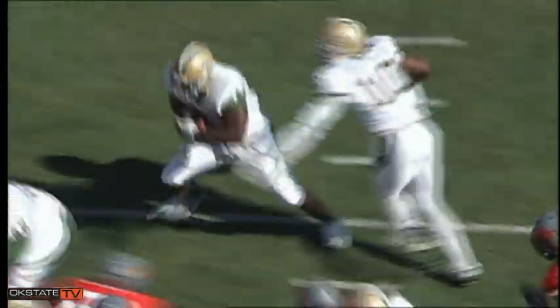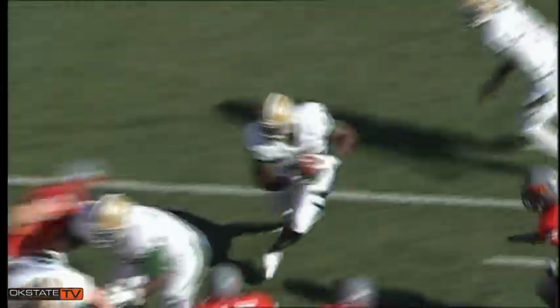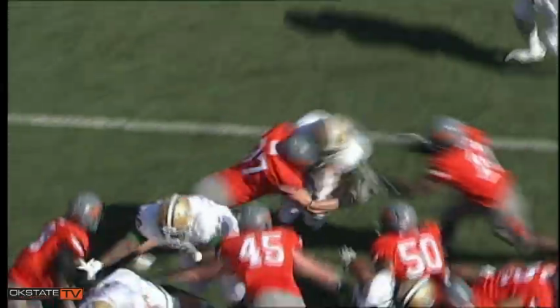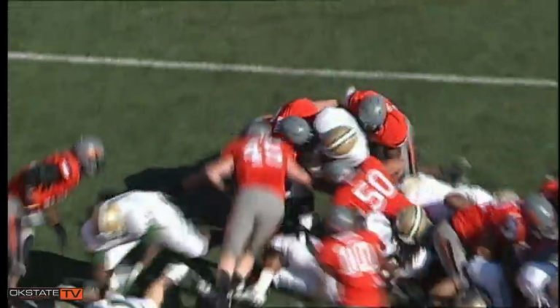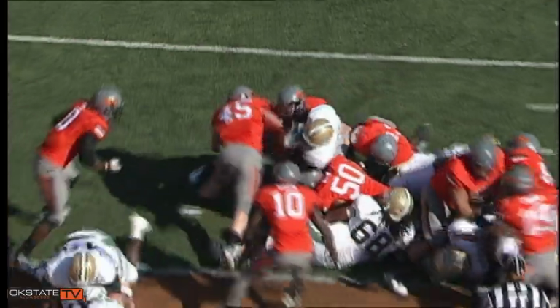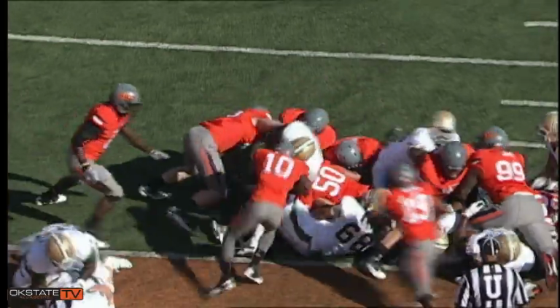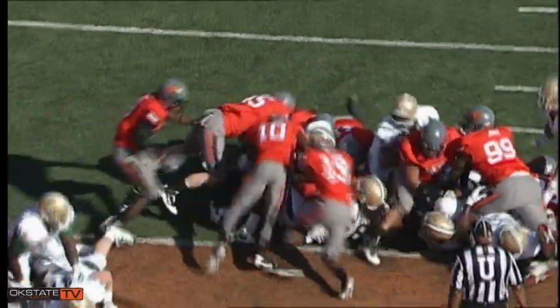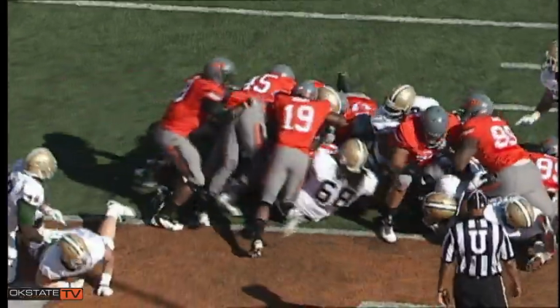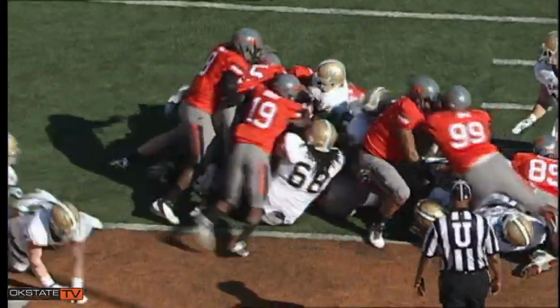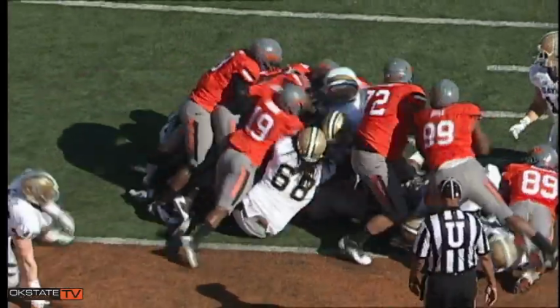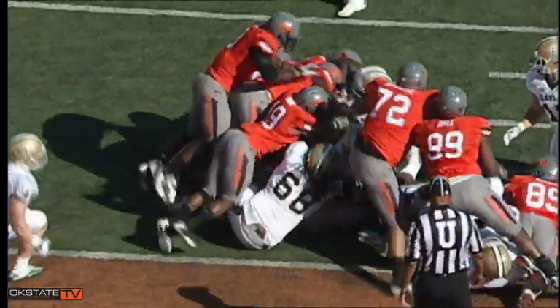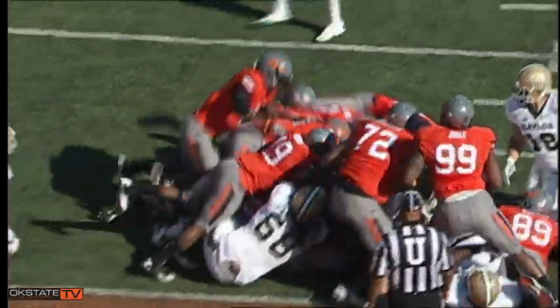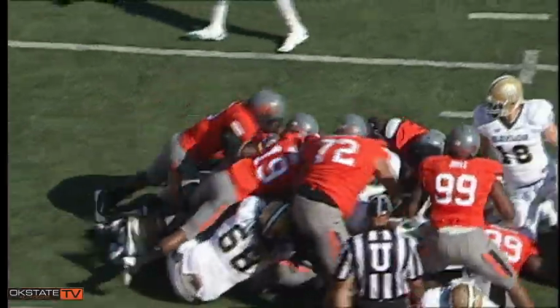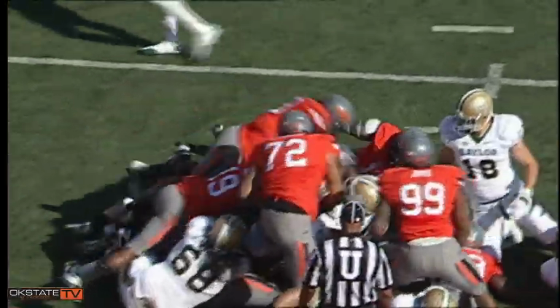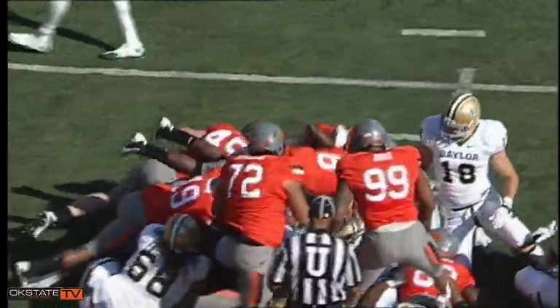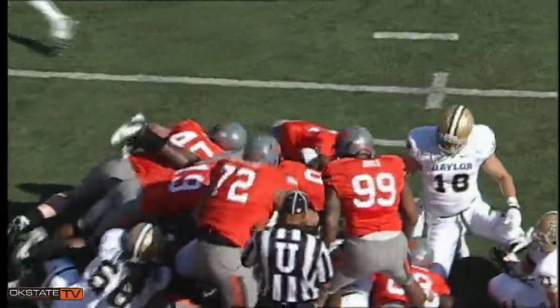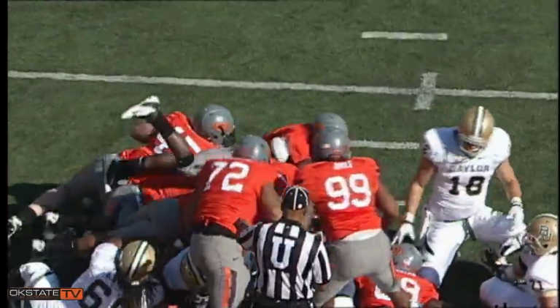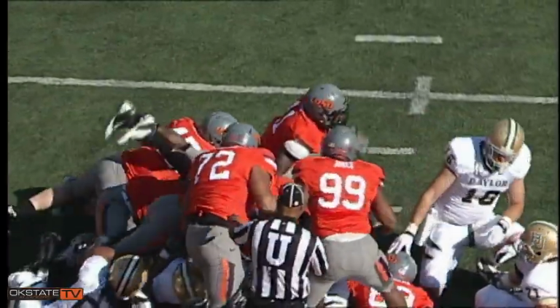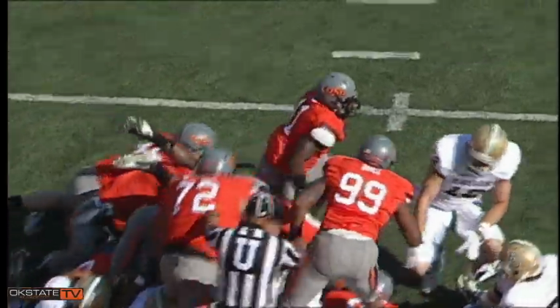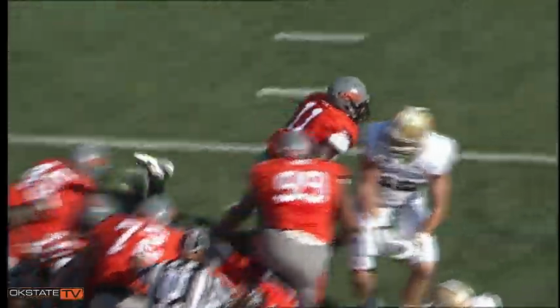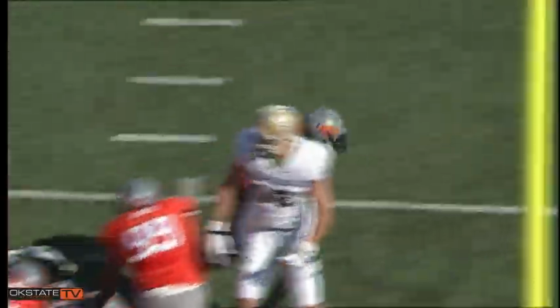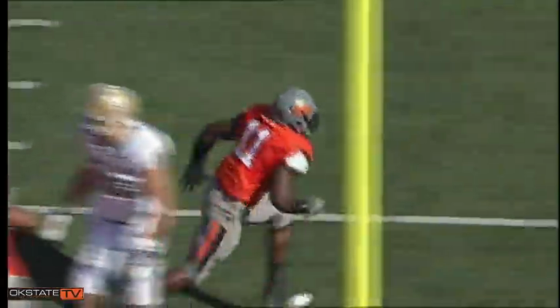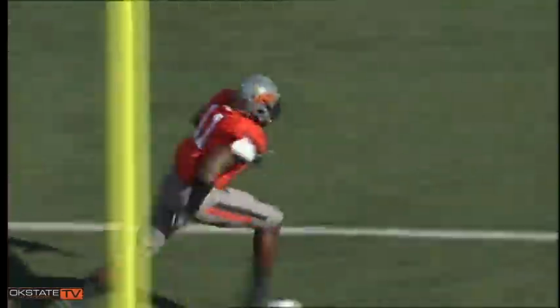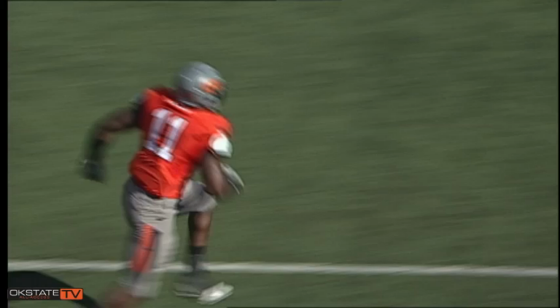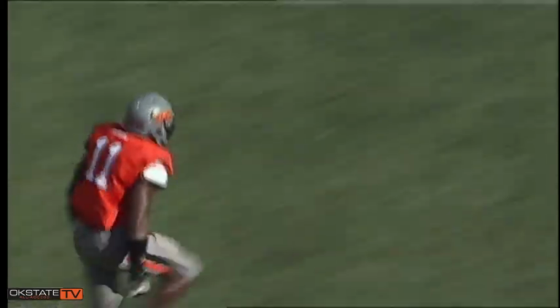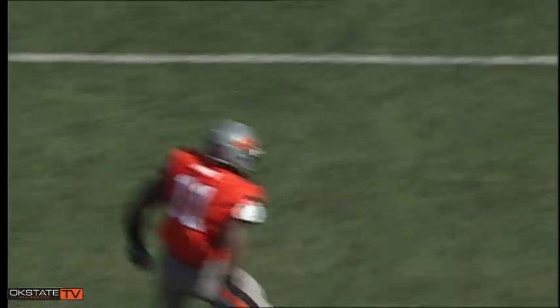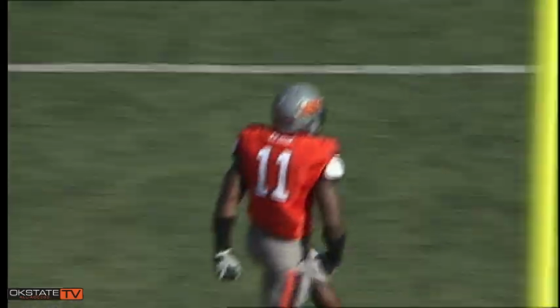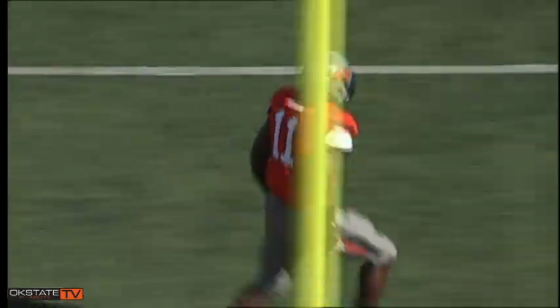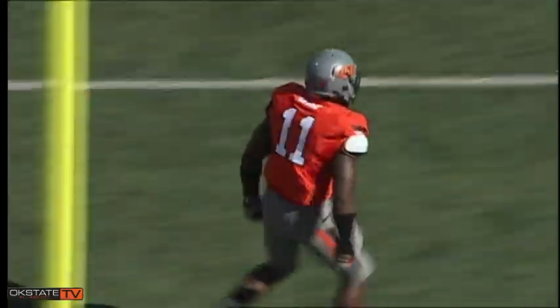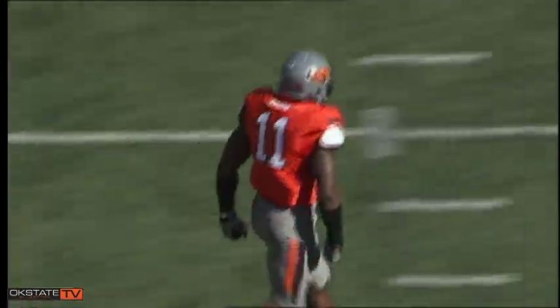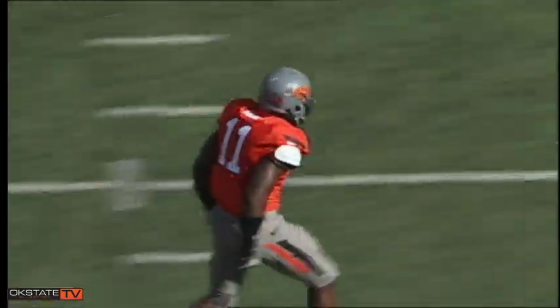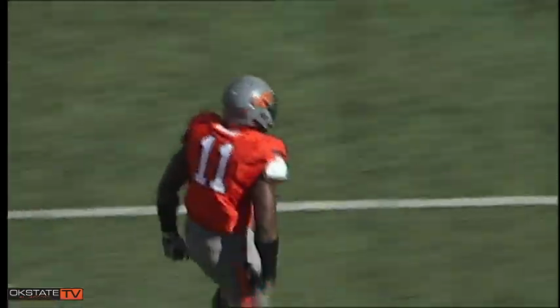Griffith under center, hands it off to Ganaway, hit in the backfield — he didn't make it! They stopped him at the one-yard line, and this defense has done it again!